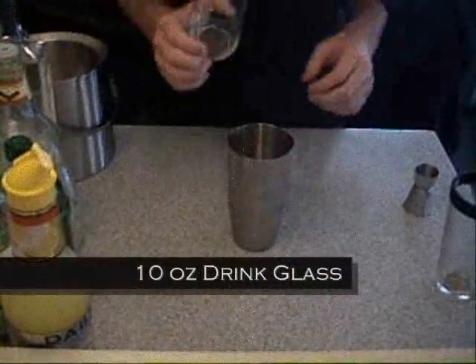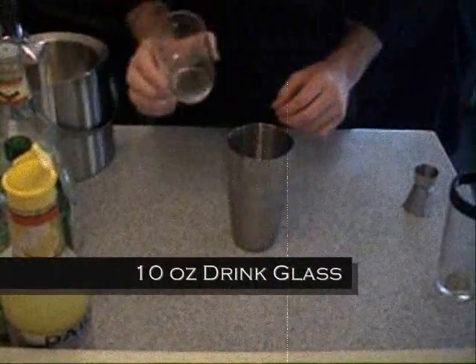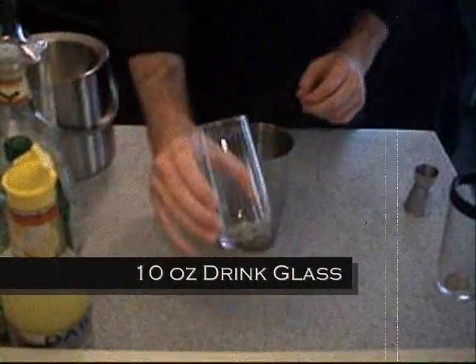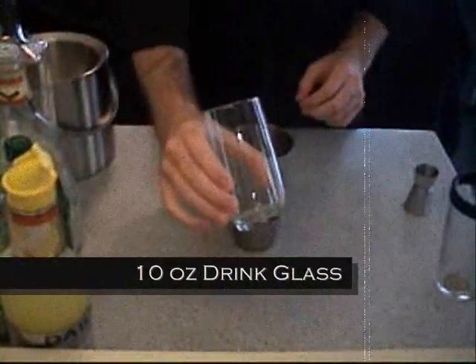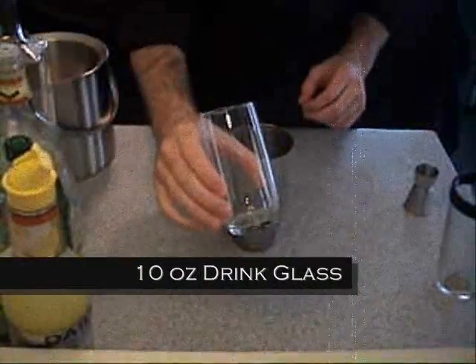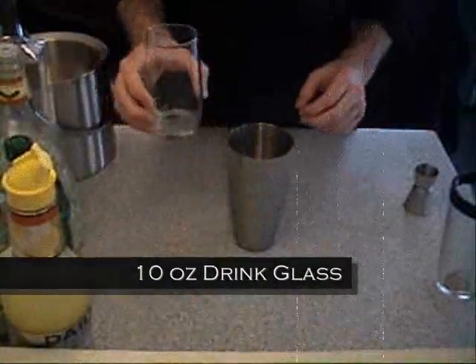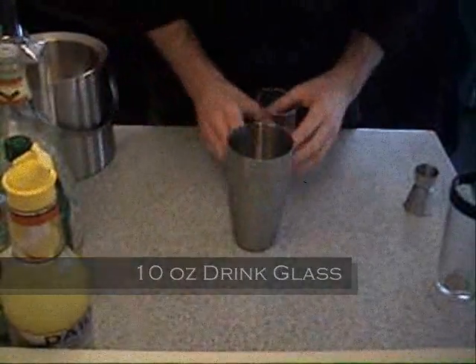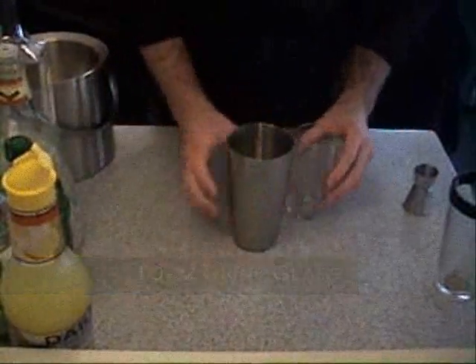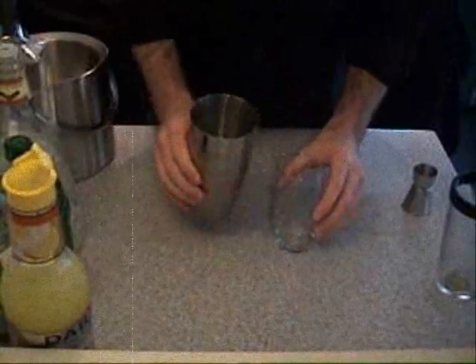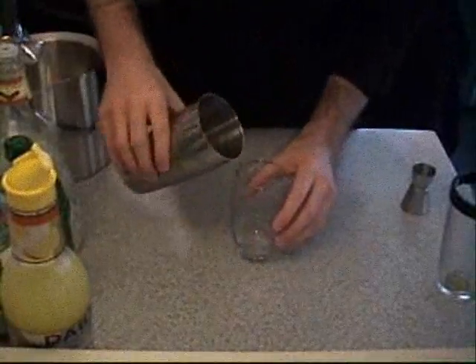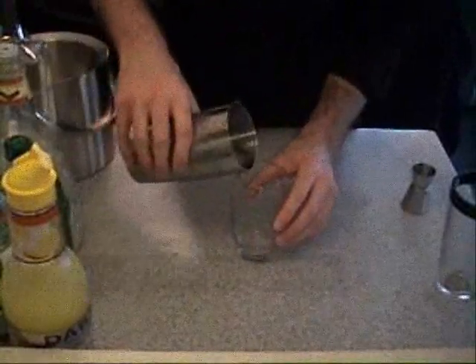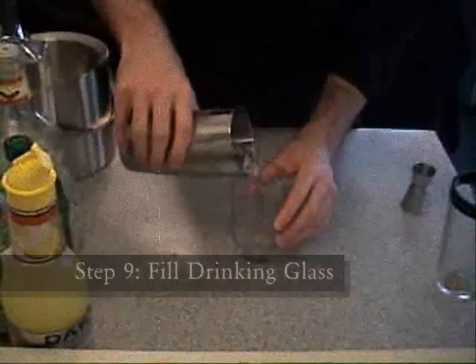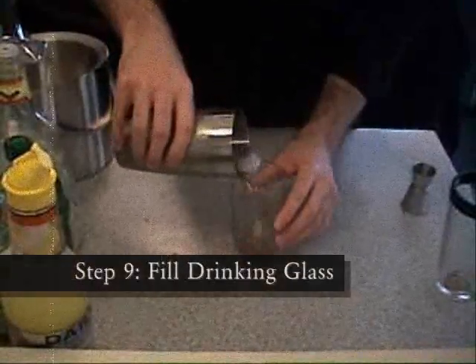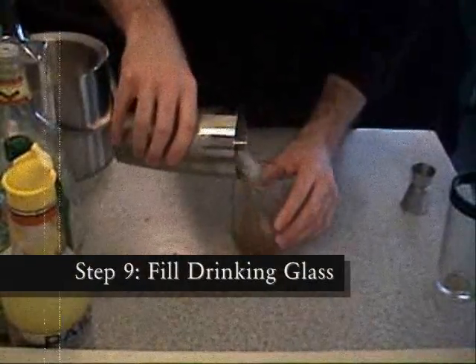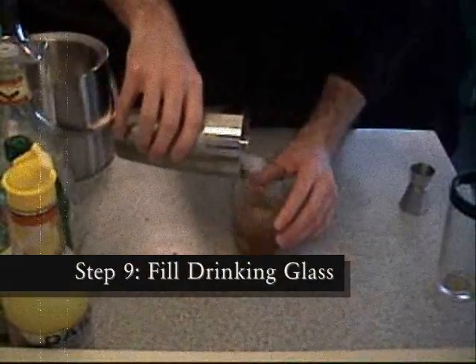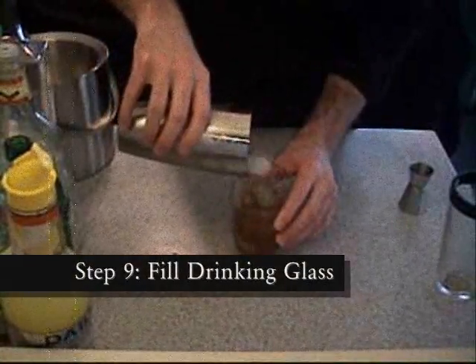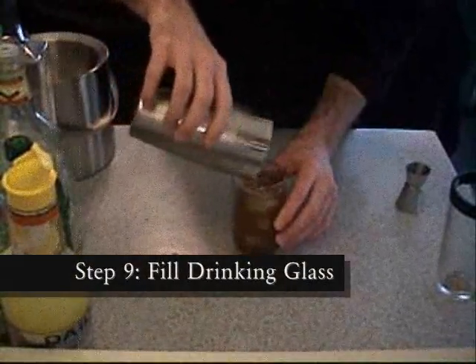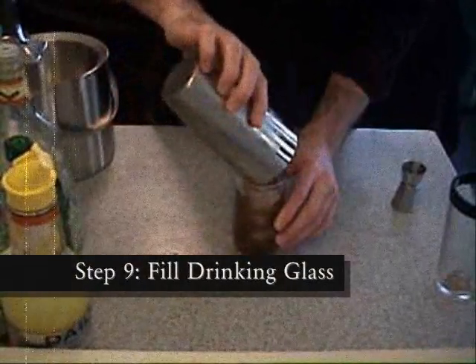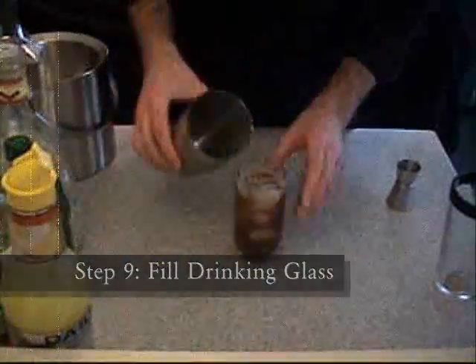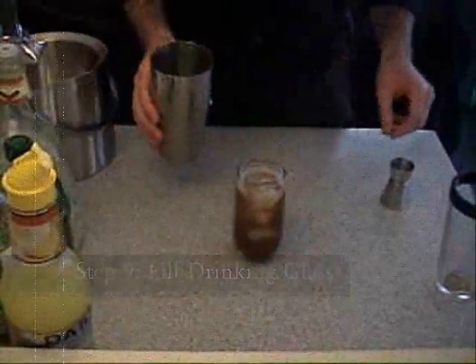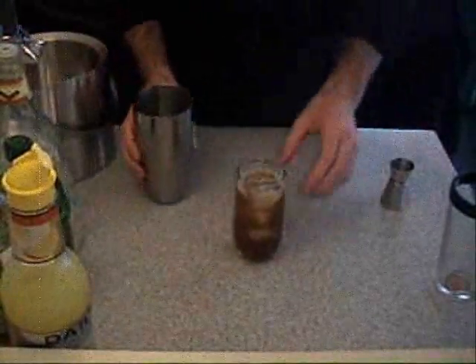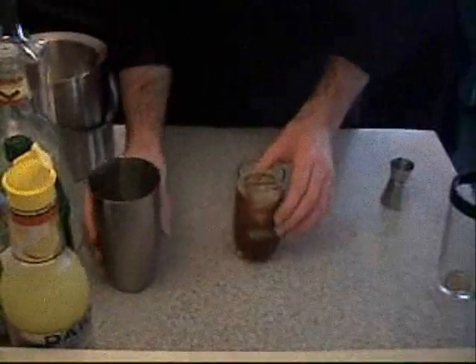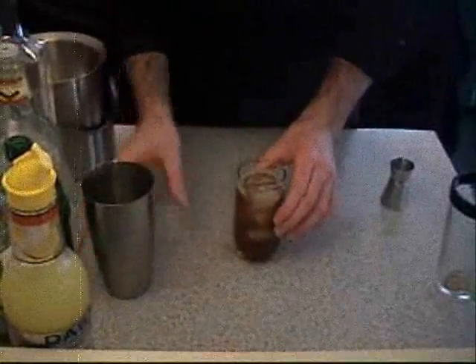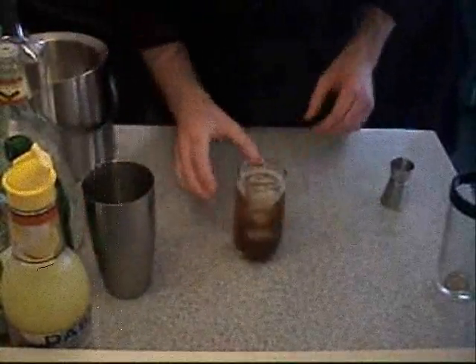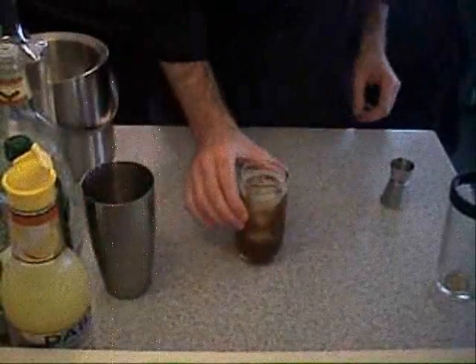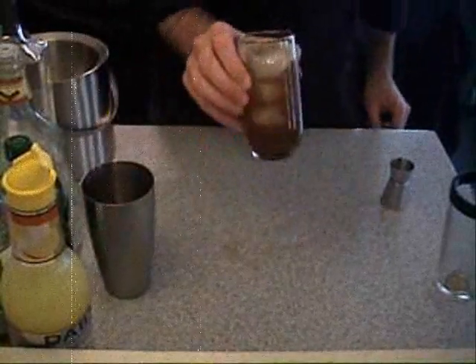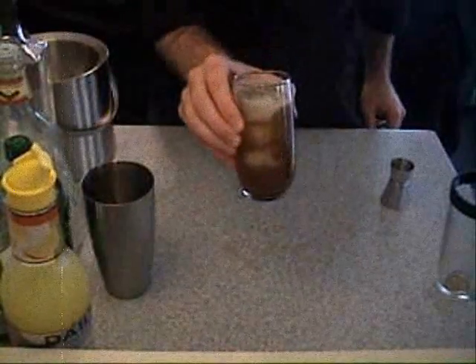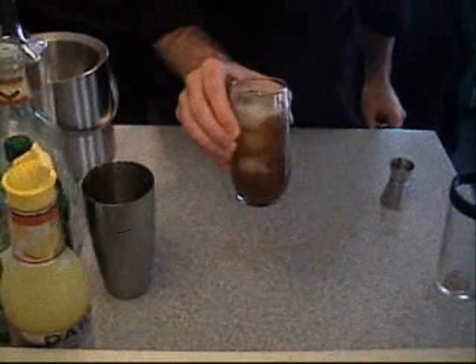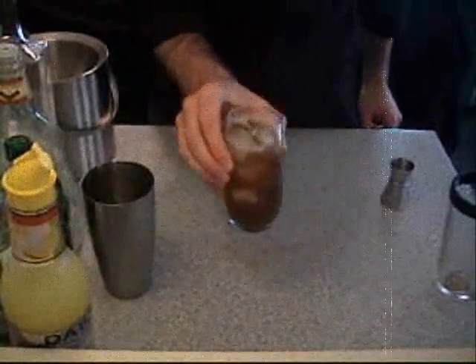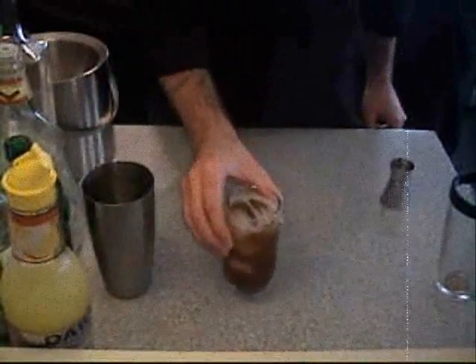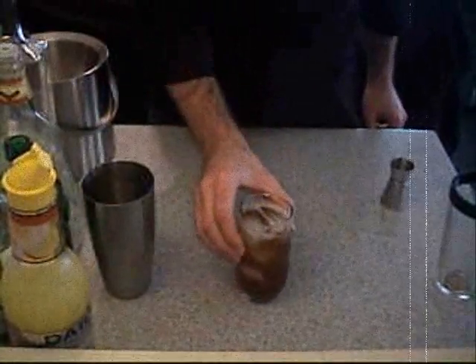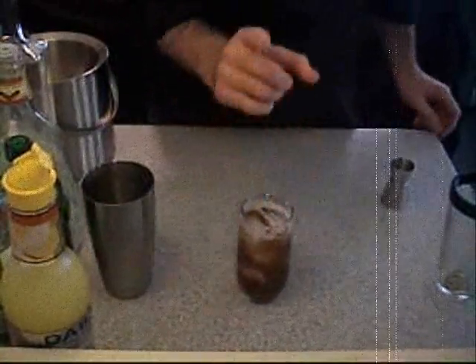Next we need our glass. I'm going to fill the glass with our Long Island Iced Tea. And there it is, but we're not done yet.